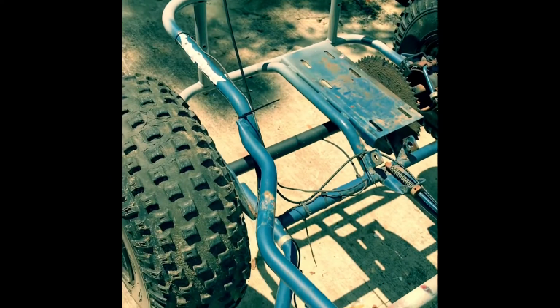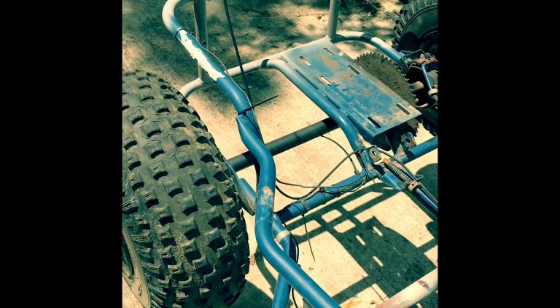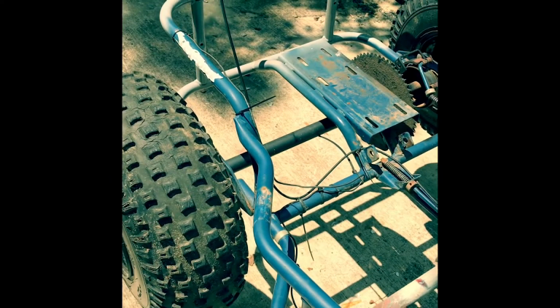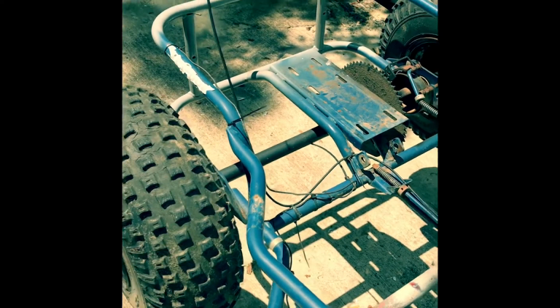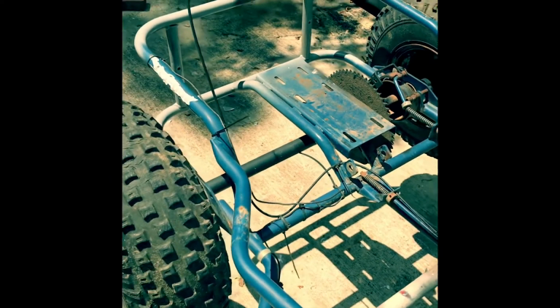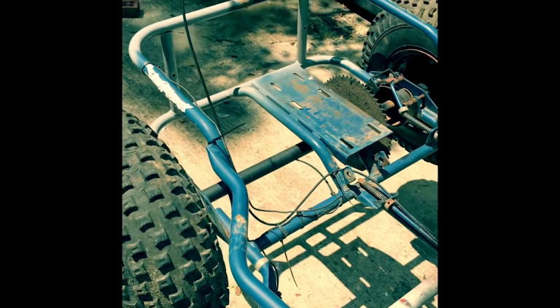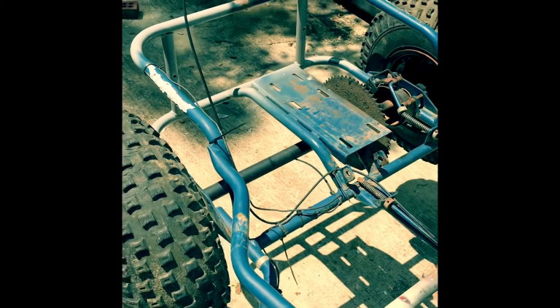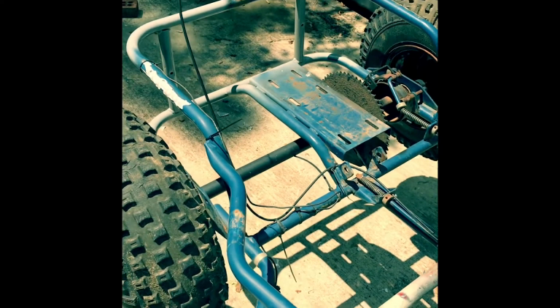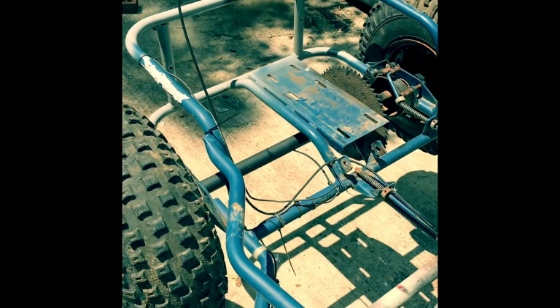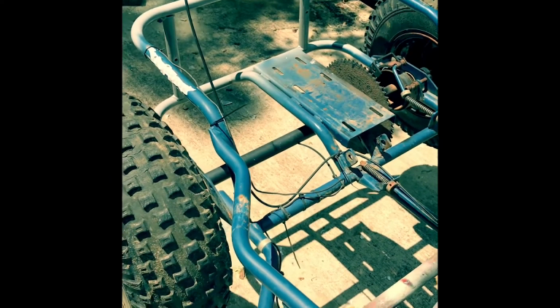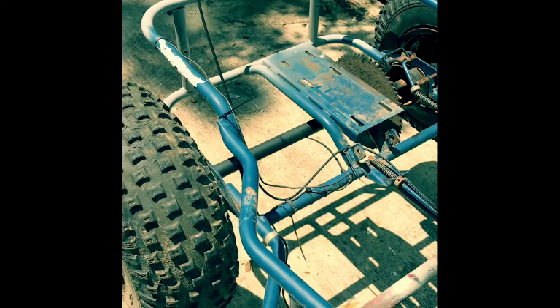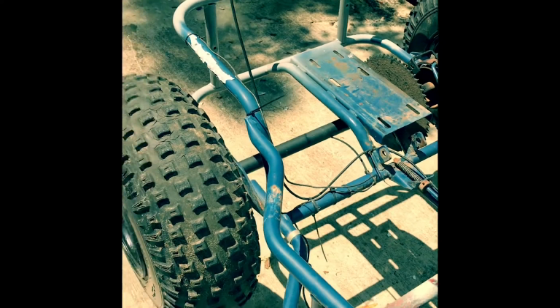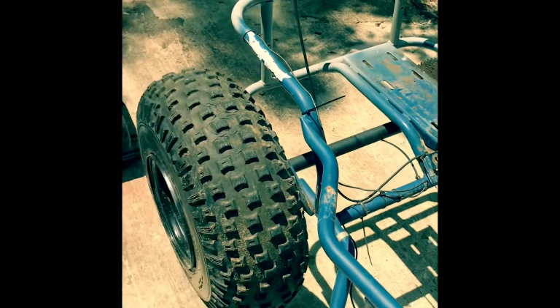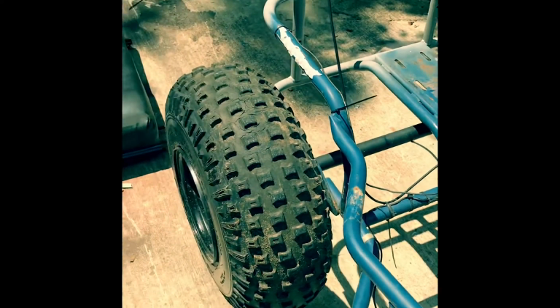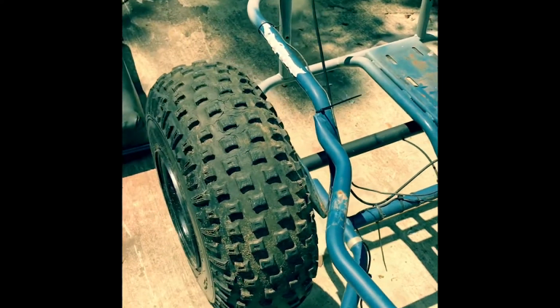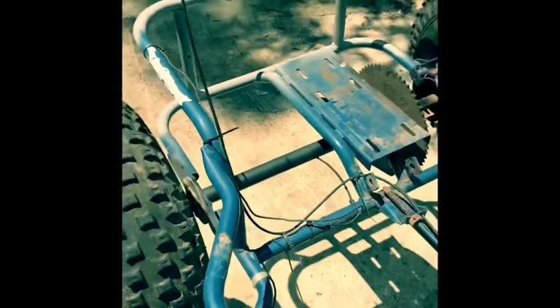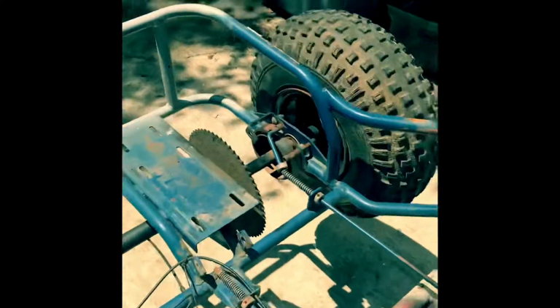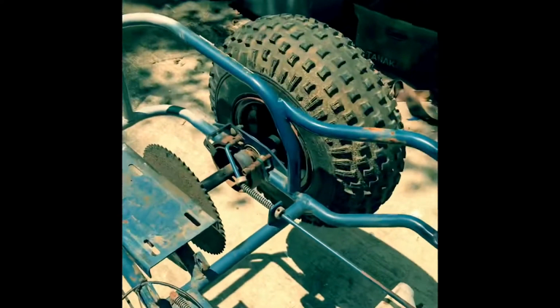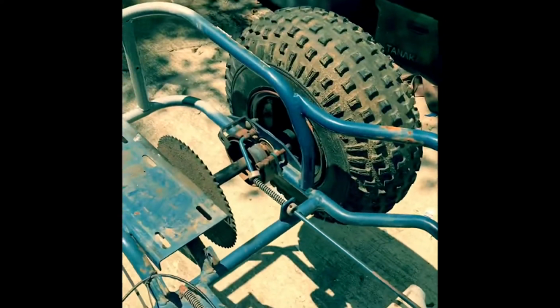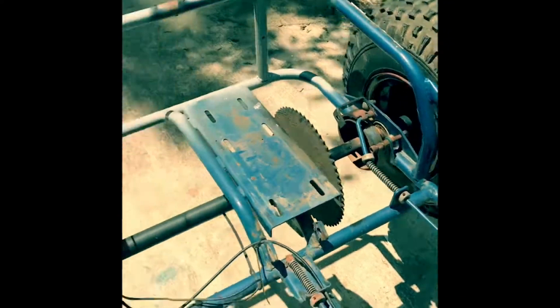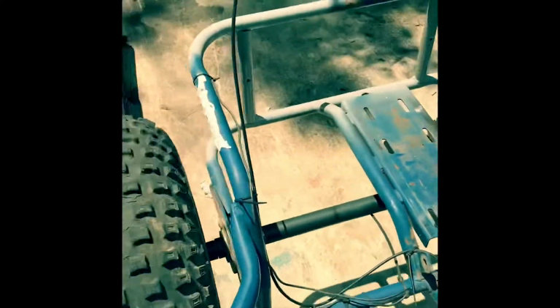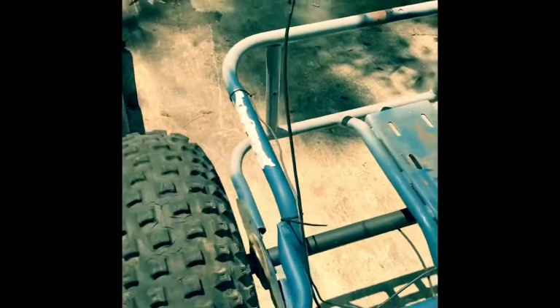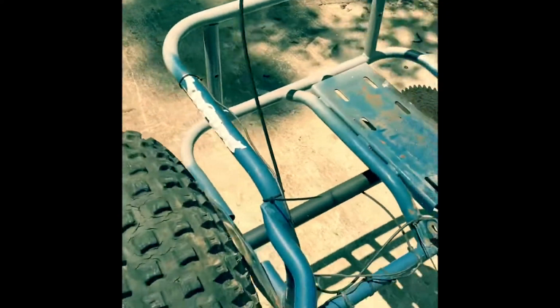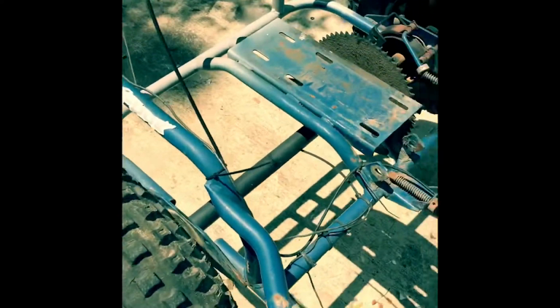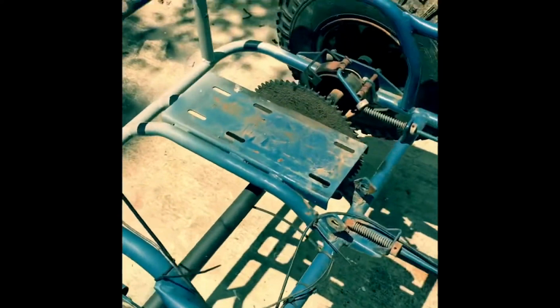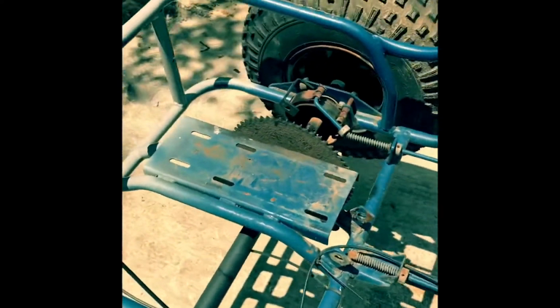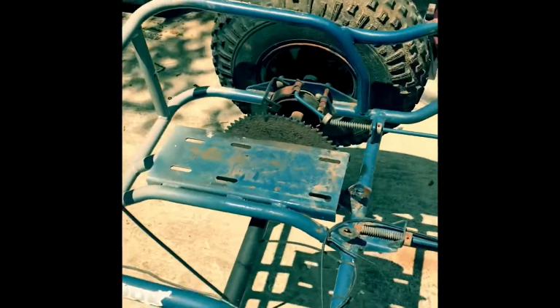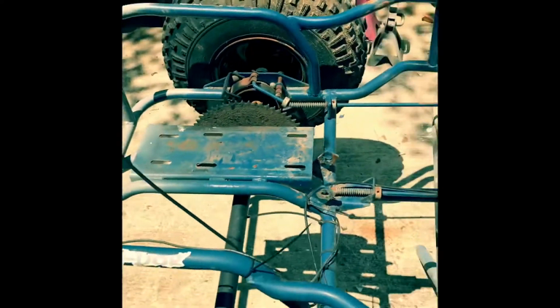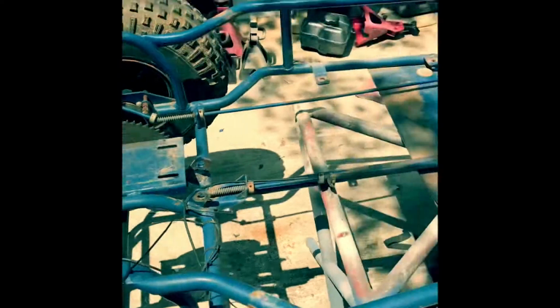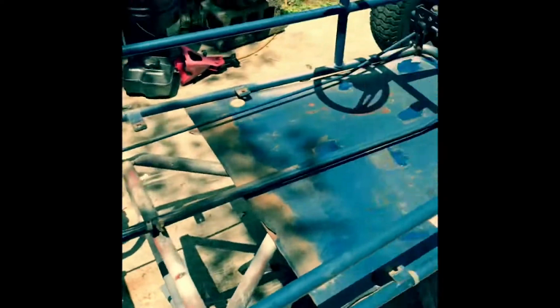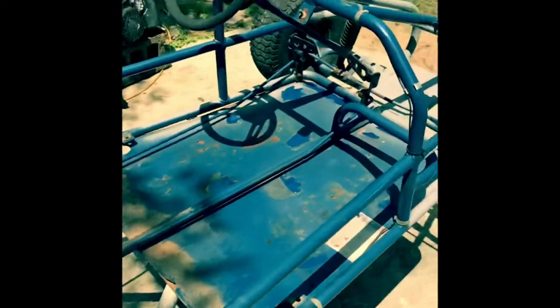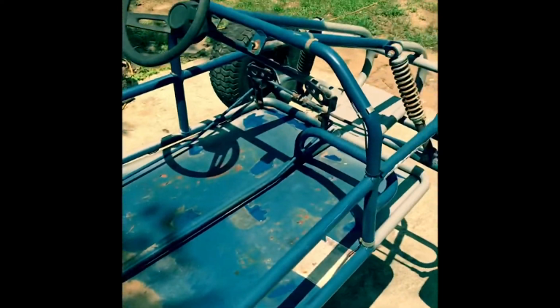I've got a Predator 301 sitting here and I just haven't decided if I wanted to throw it on there with the 40-series torque converter that's on it.